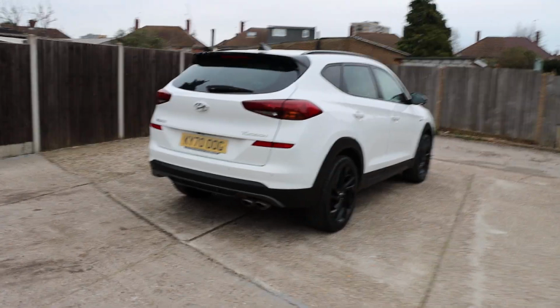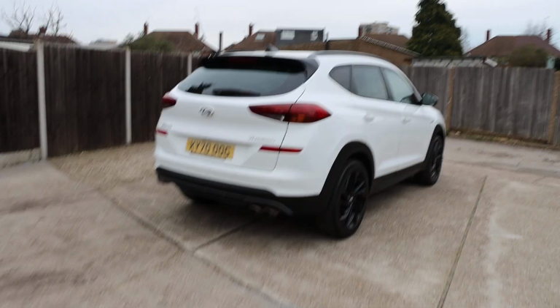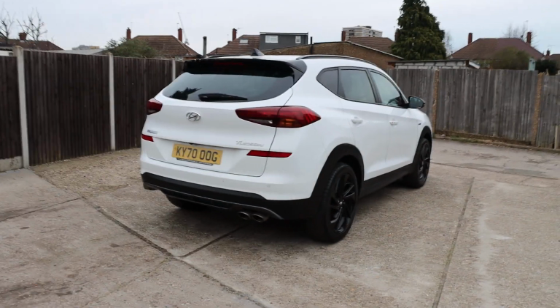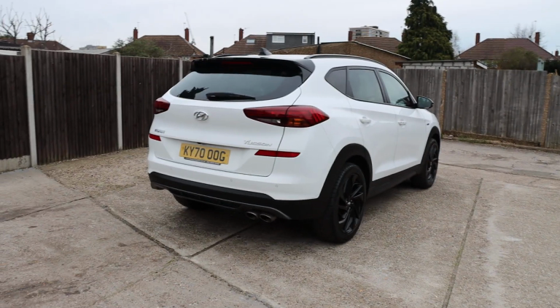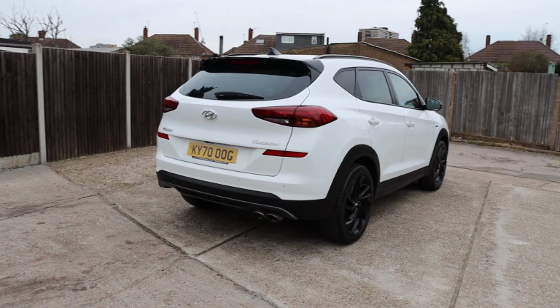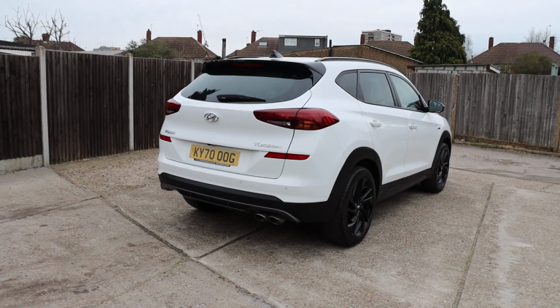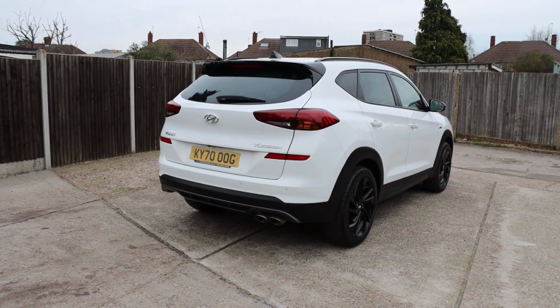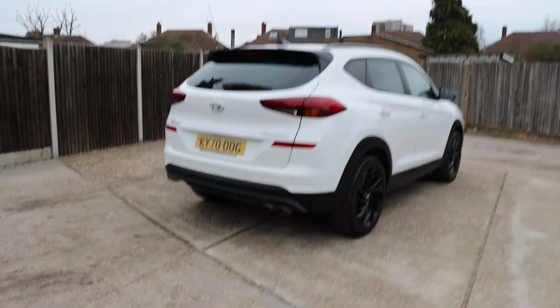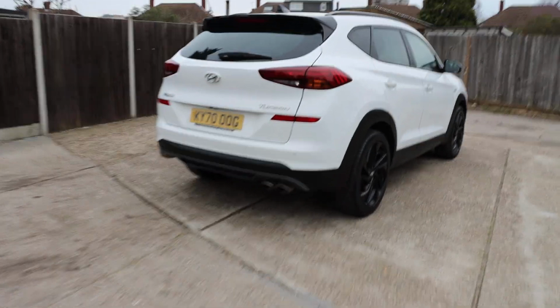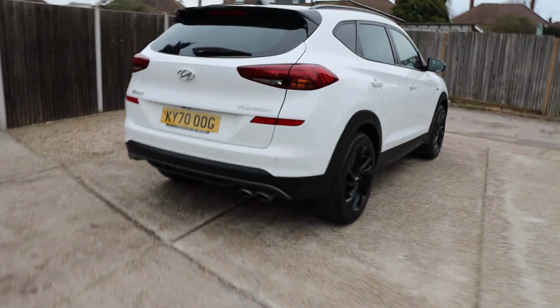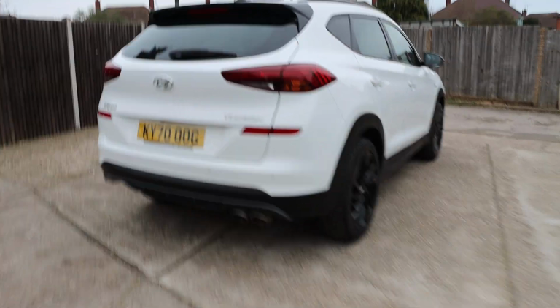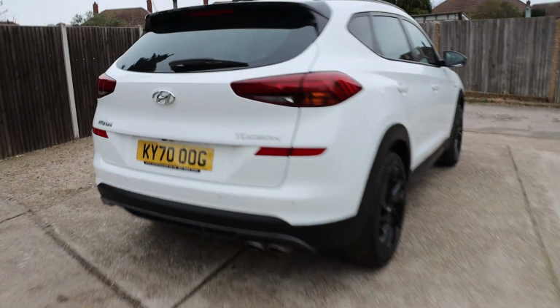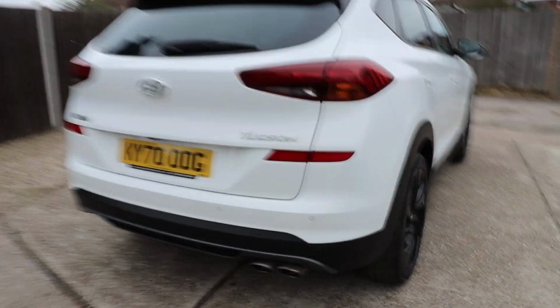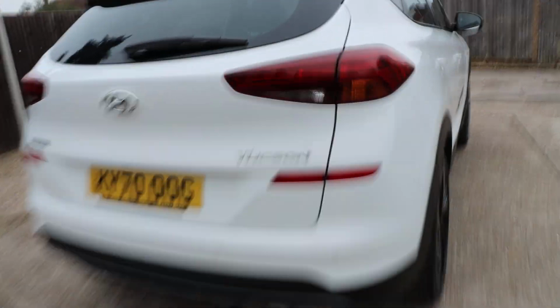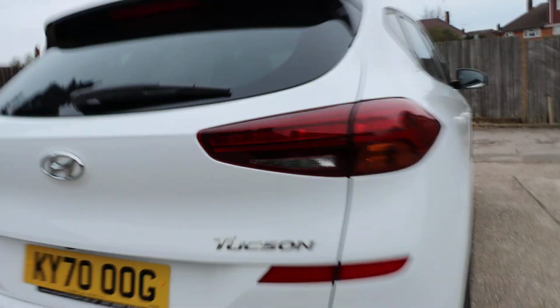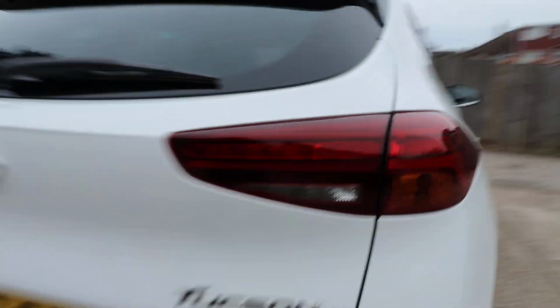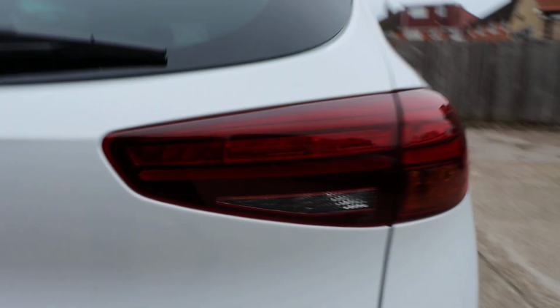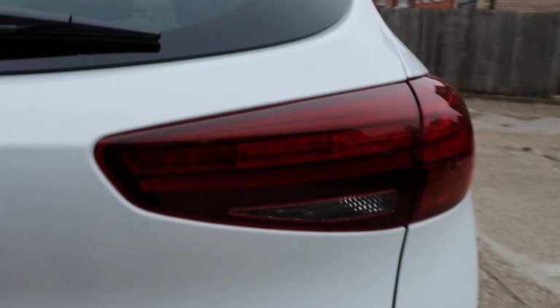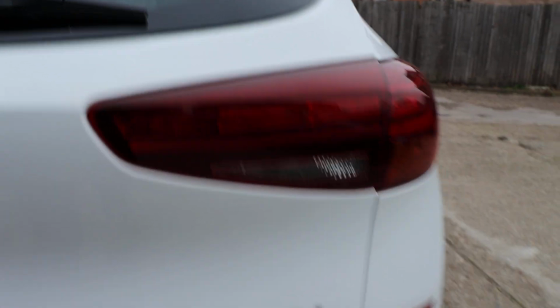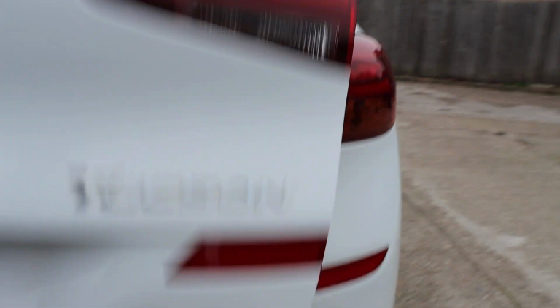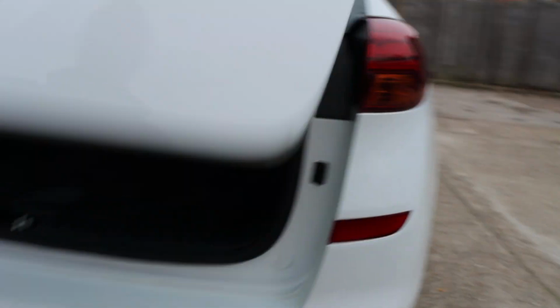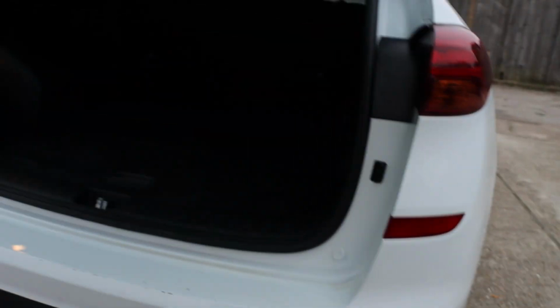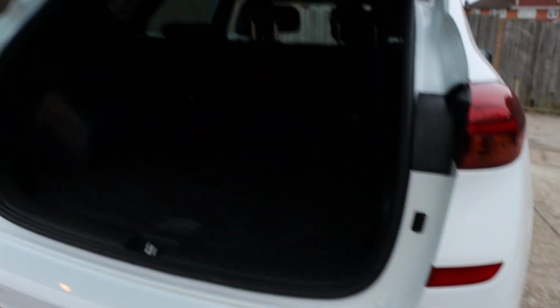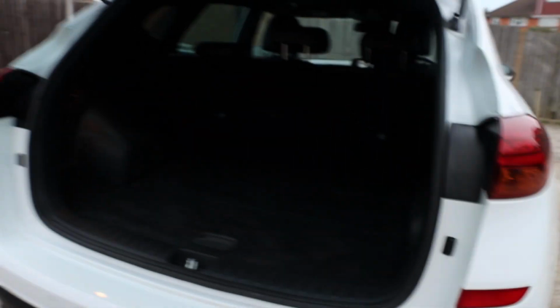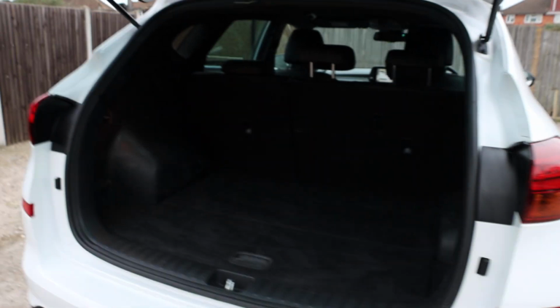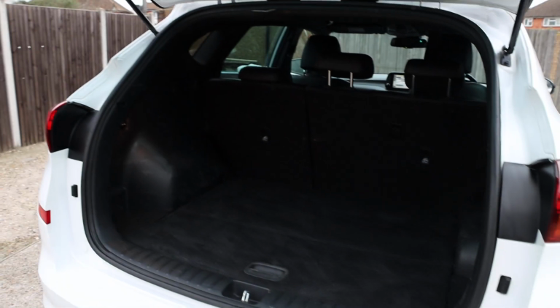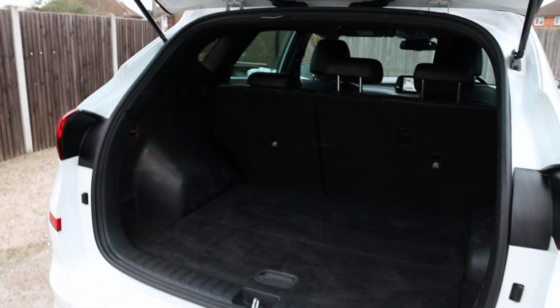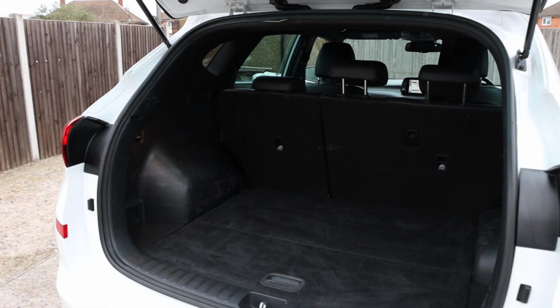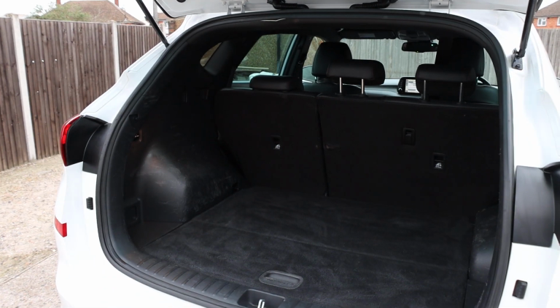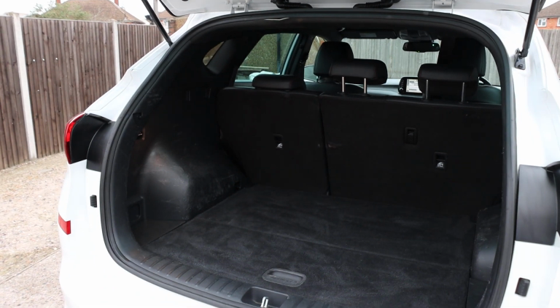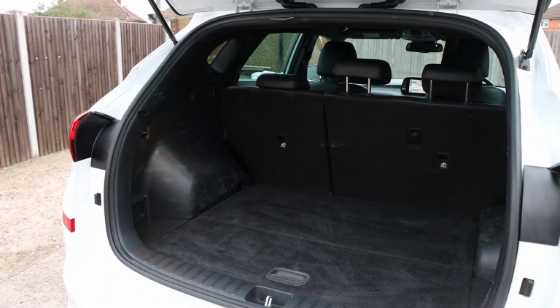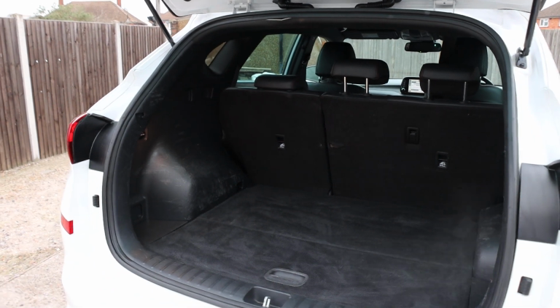Rear parking sensors, it has a reversing camera, and split folding rear seats.